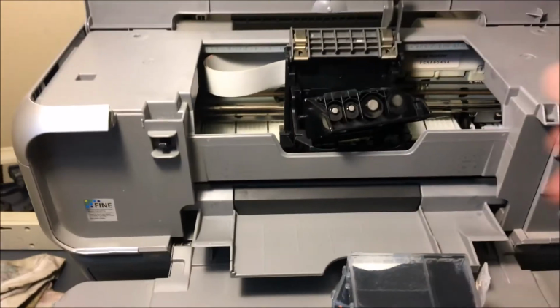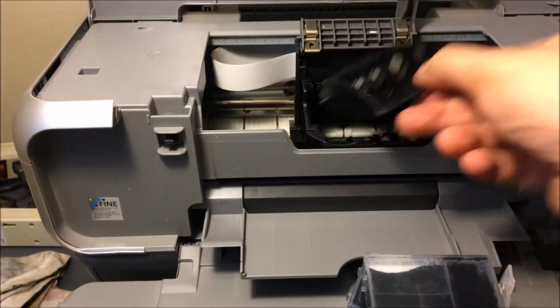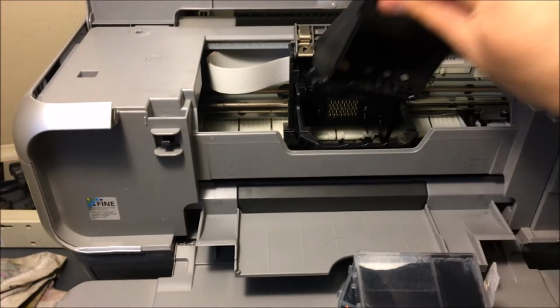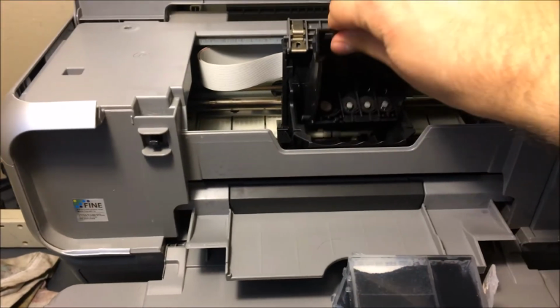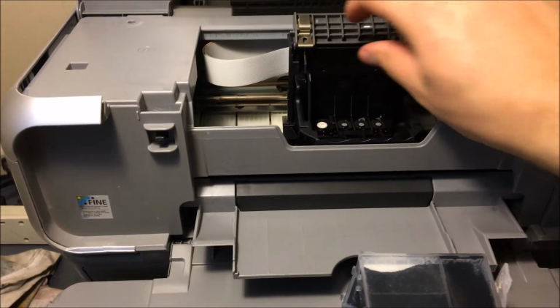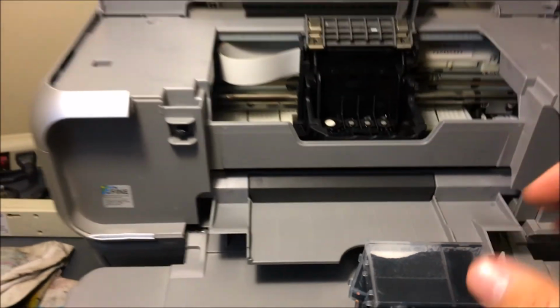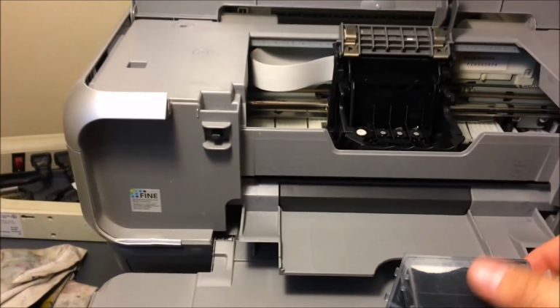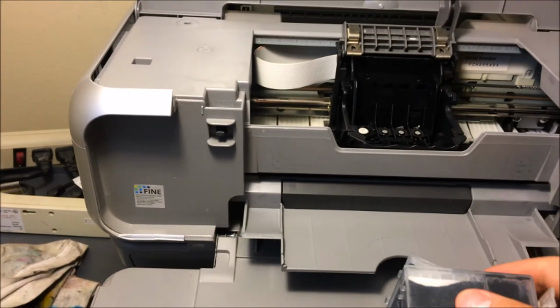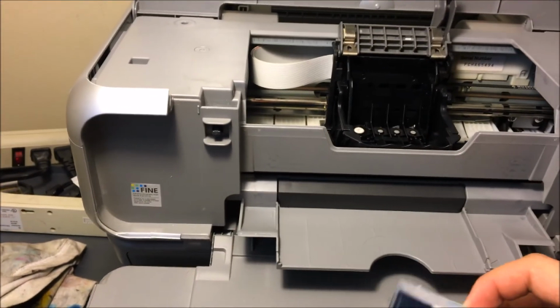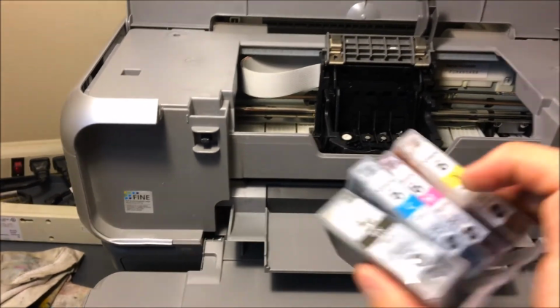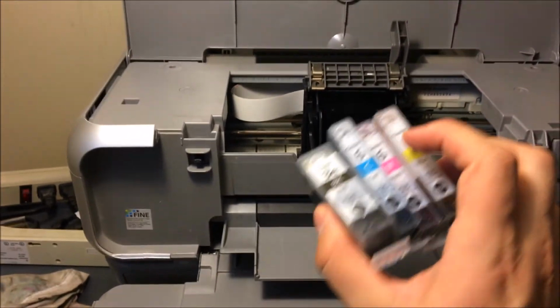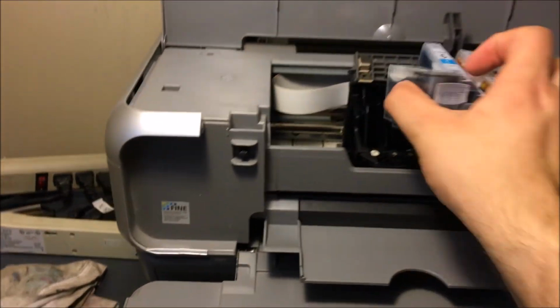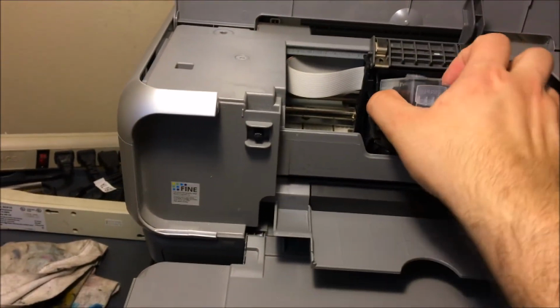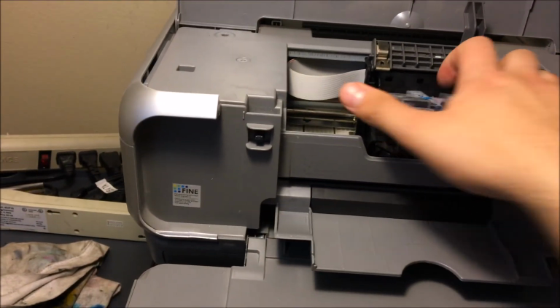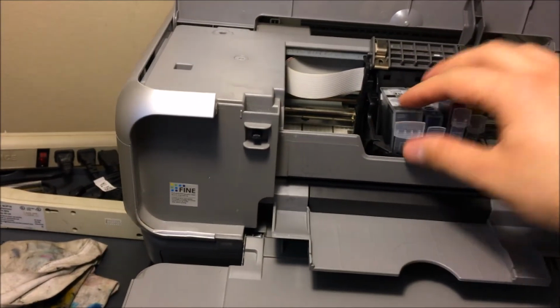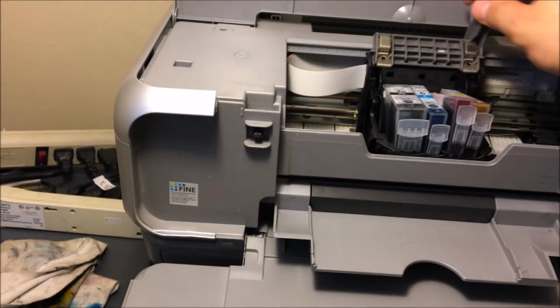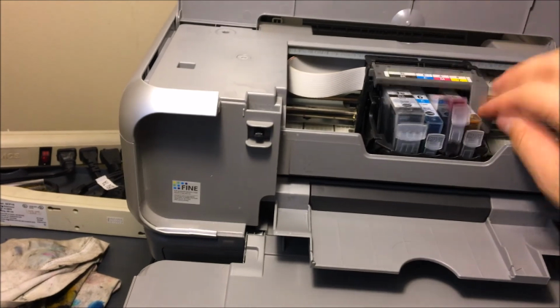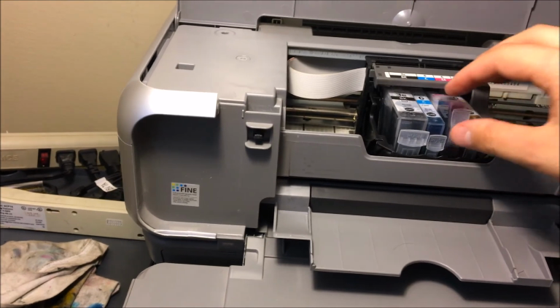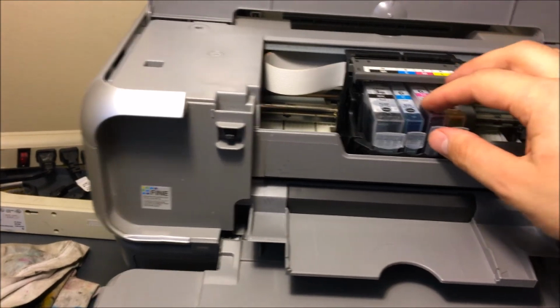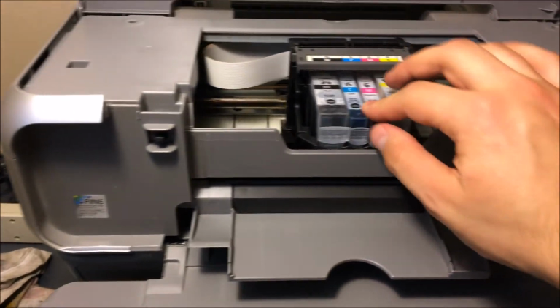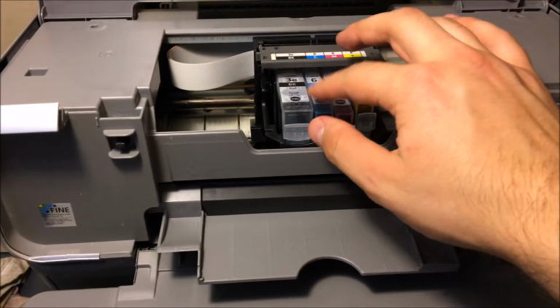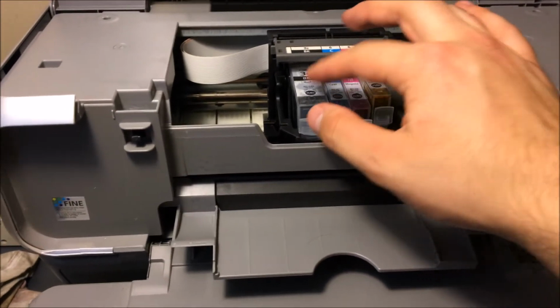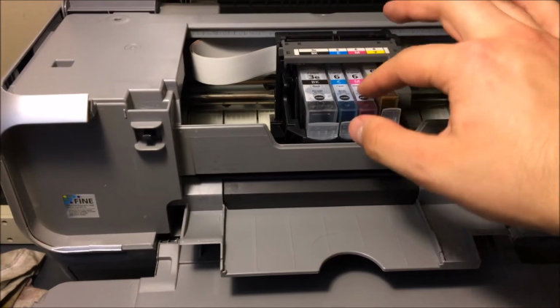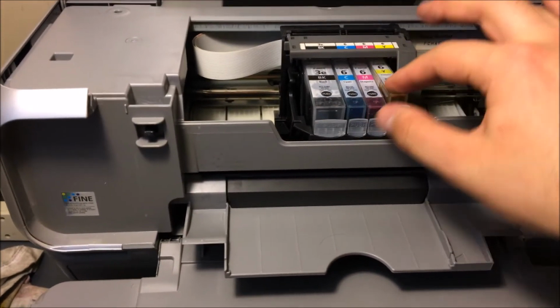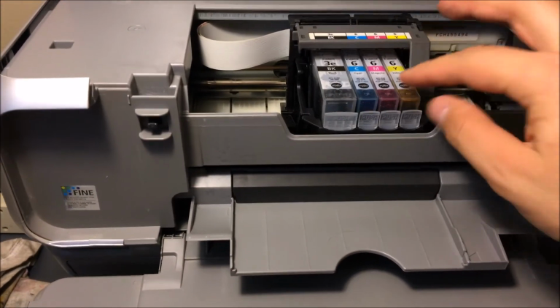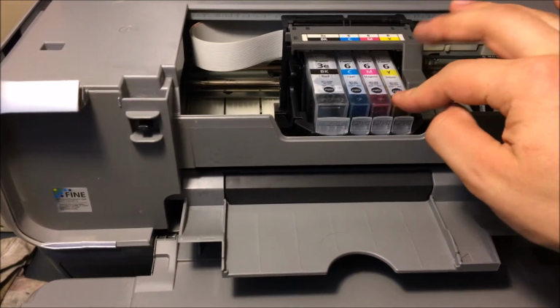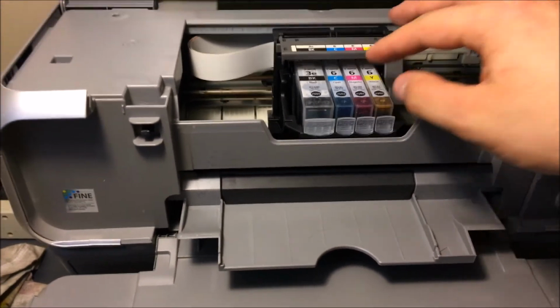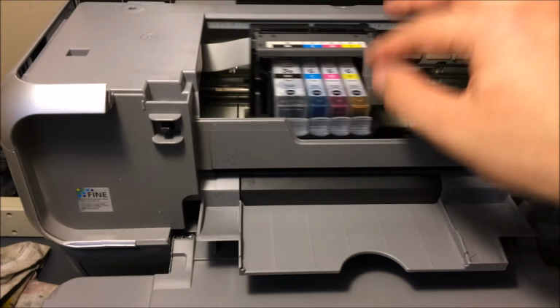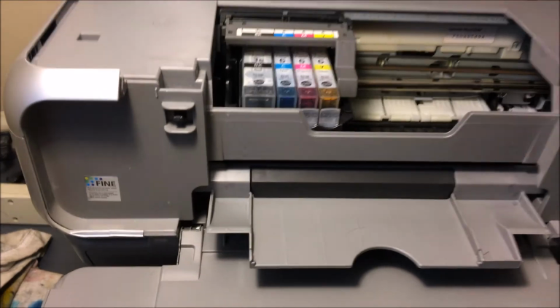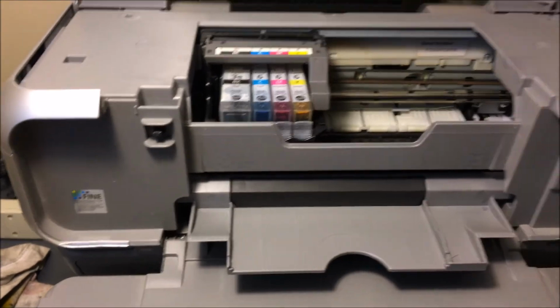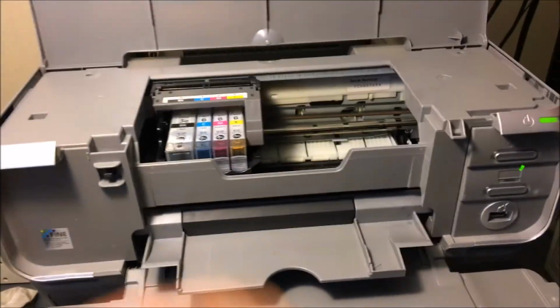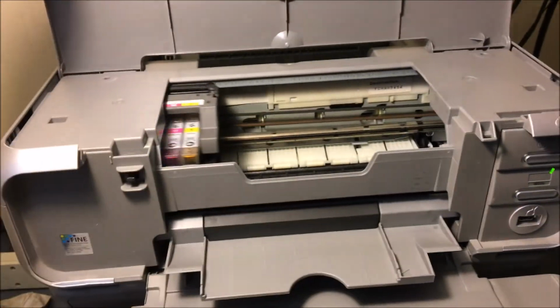We're going to go ahead and put this back along with our brand new ink. Now if this was low ink I would not be putting this back — I would be waiting even a few days for the ink to come in the mail before reinstalling.